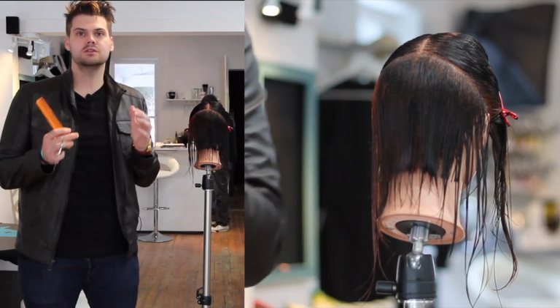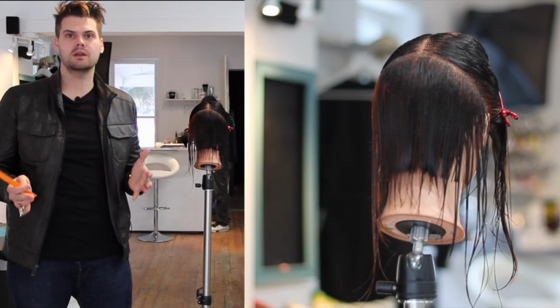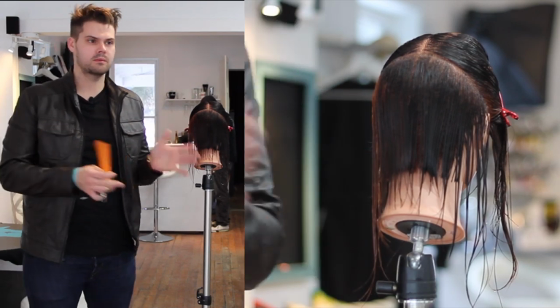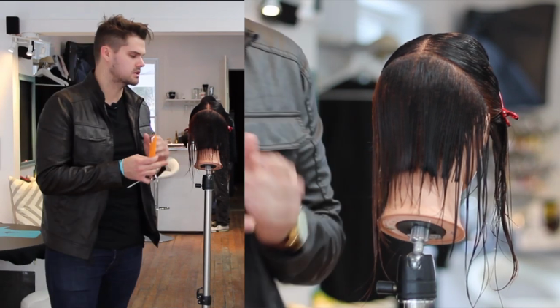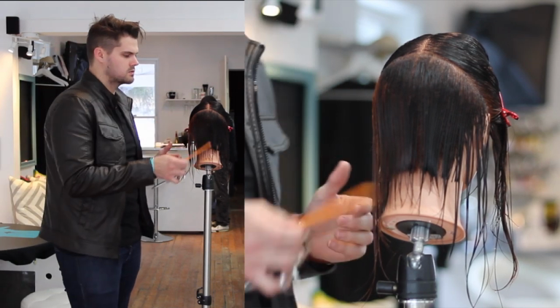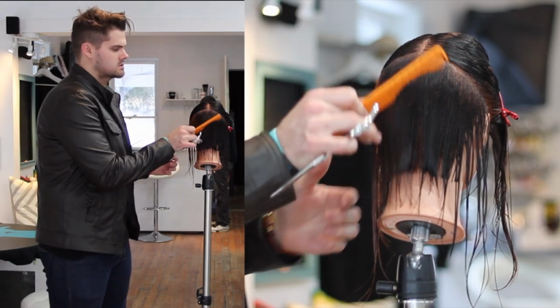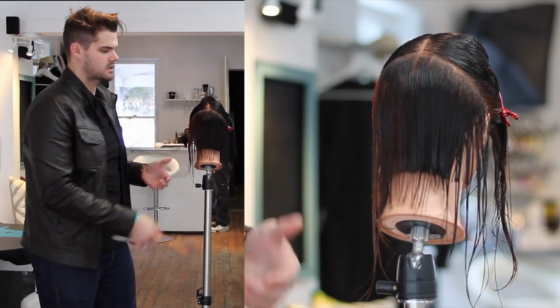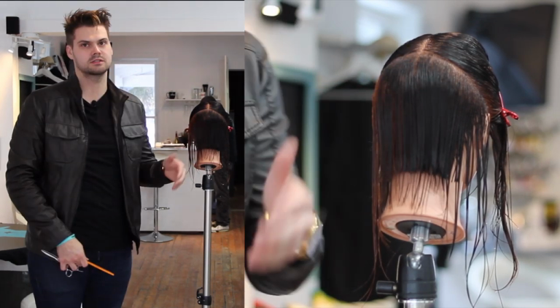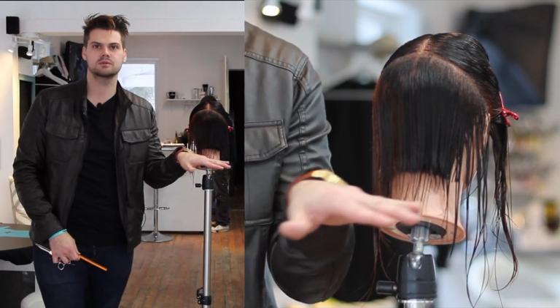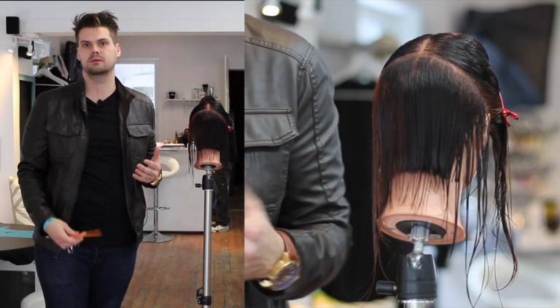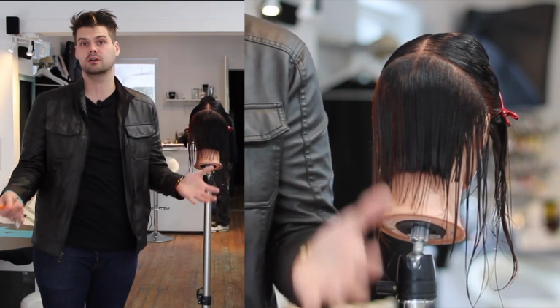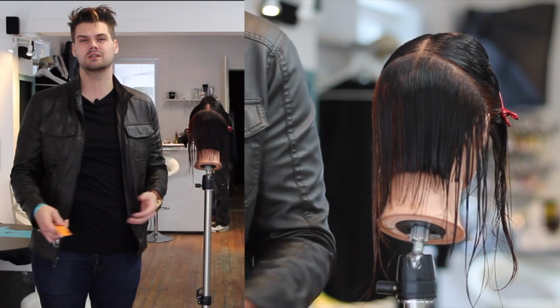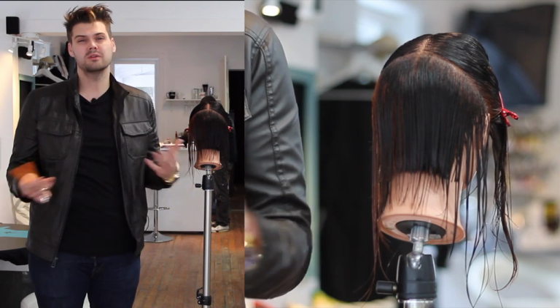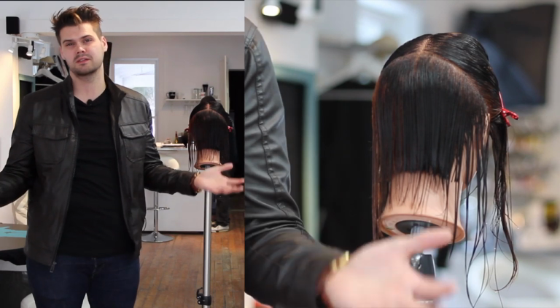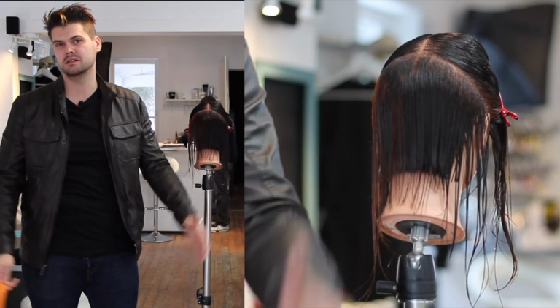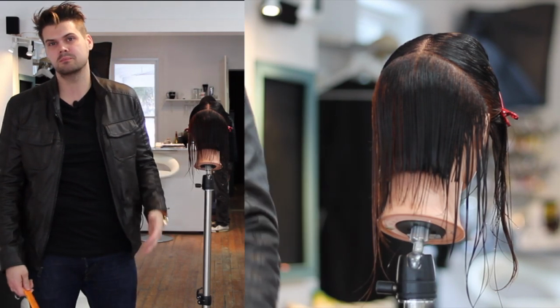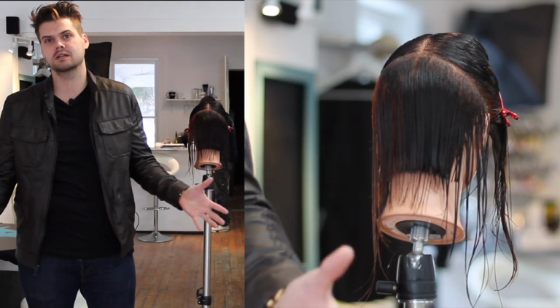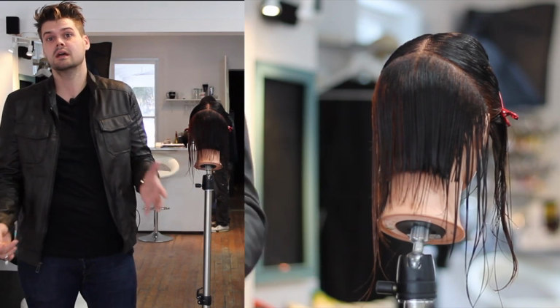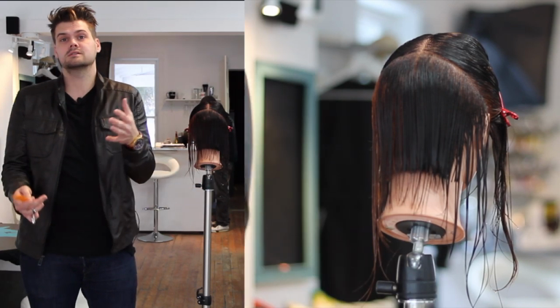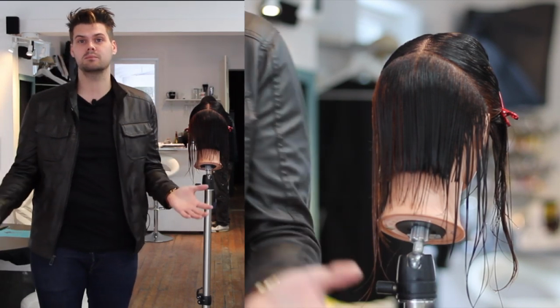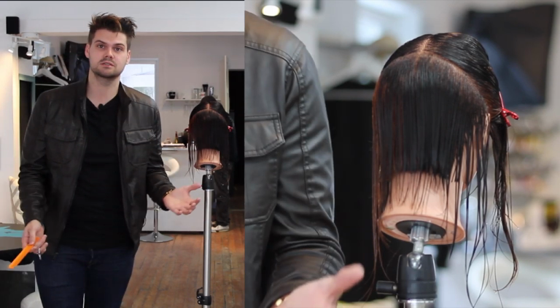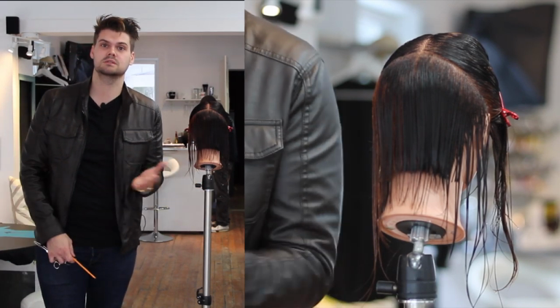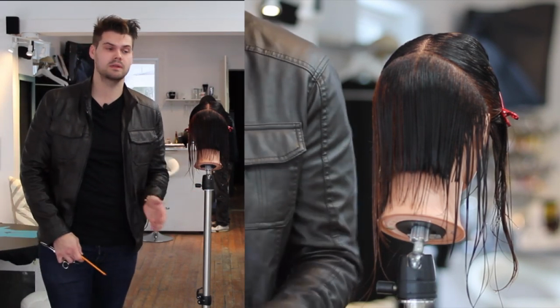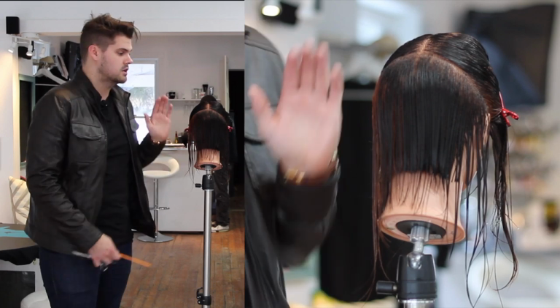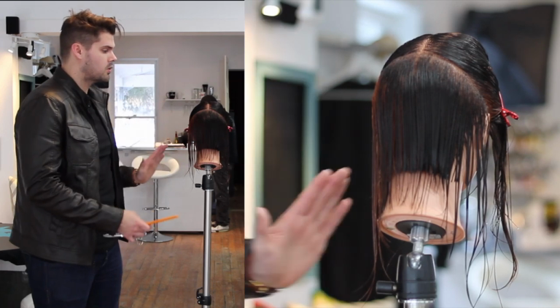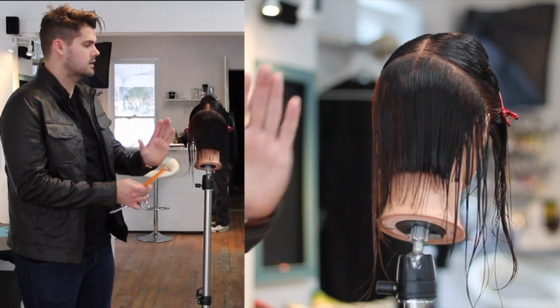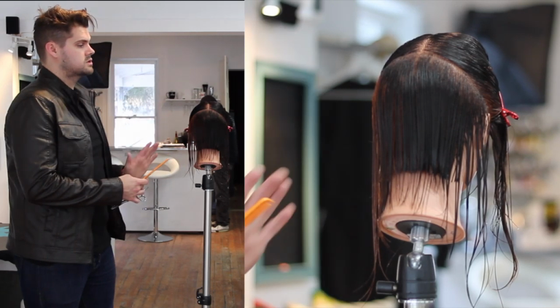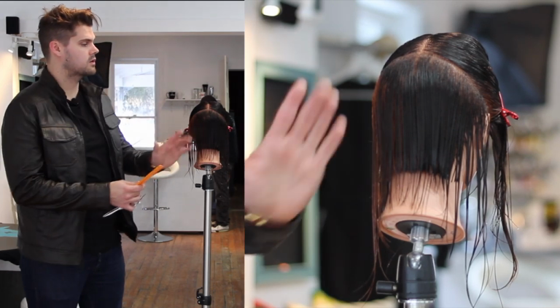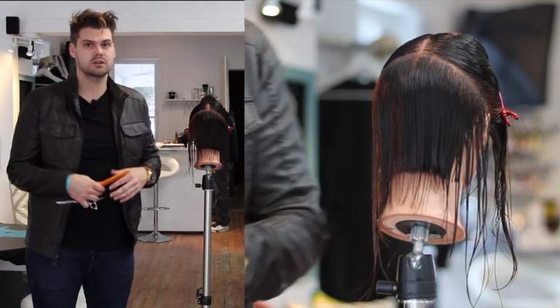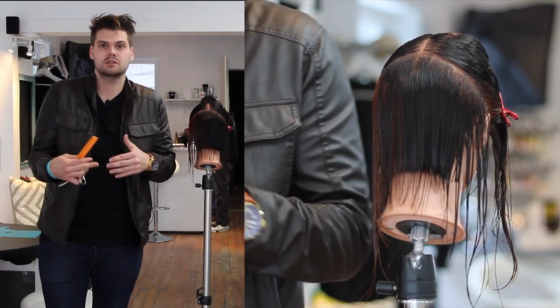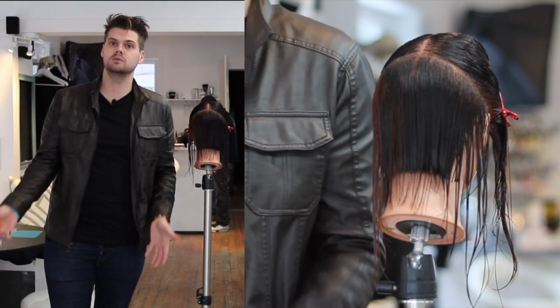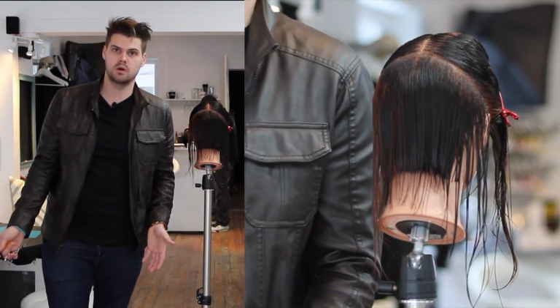You want to make sure that you don't take too thick a section, especially when you're cutting something like your graduation — really anything that you're cutting. Don't take big sections, because if you take big sections, what's going to happen is you're going to pull hair from too far away, and you're going to create a shape that you didn't want.